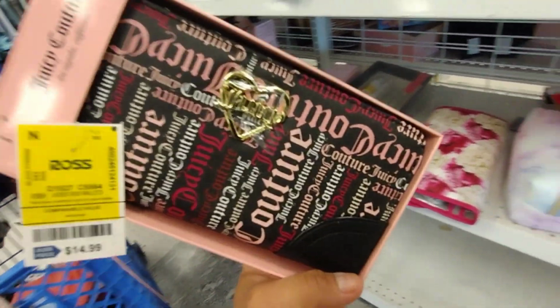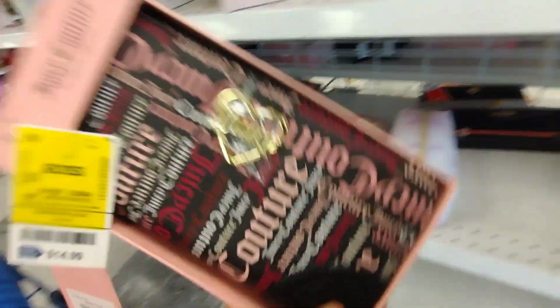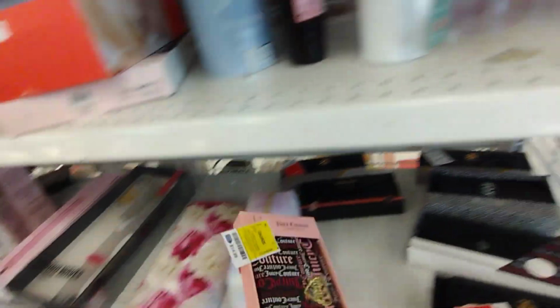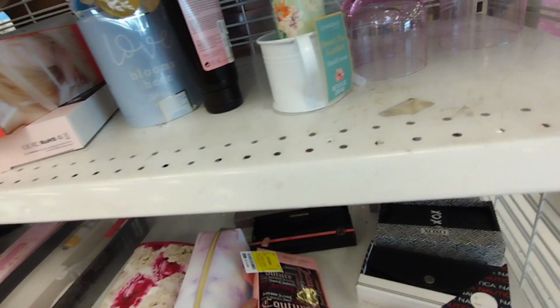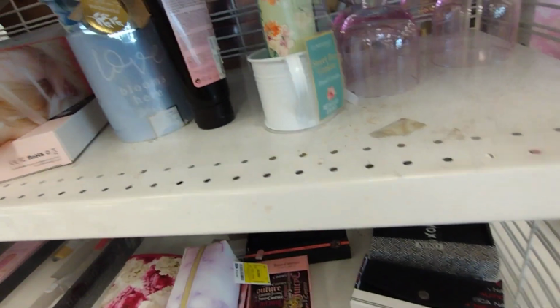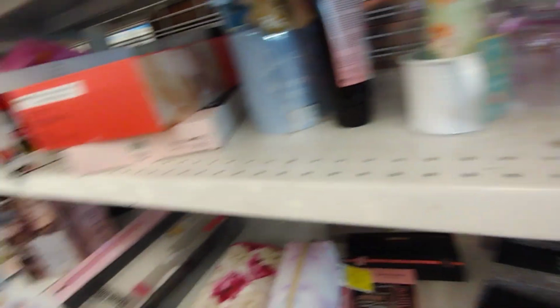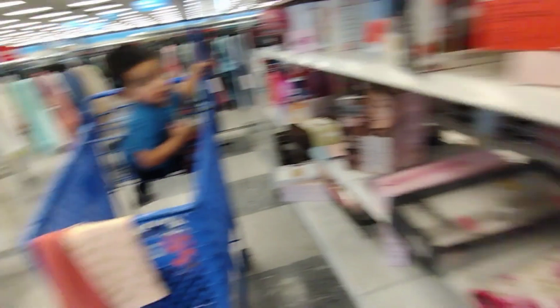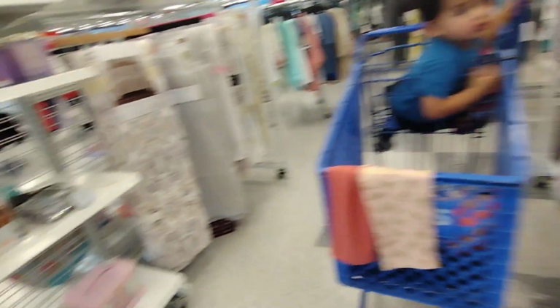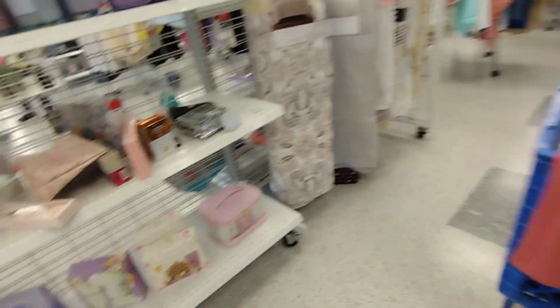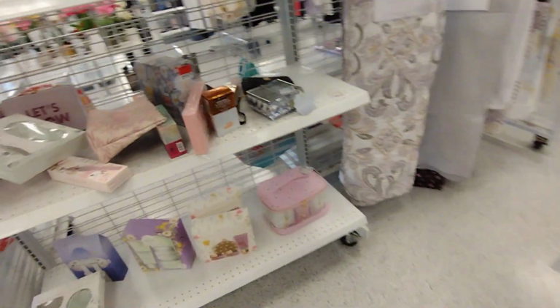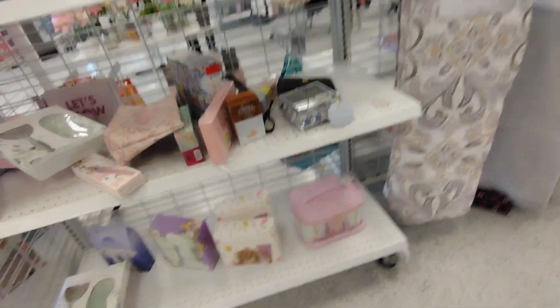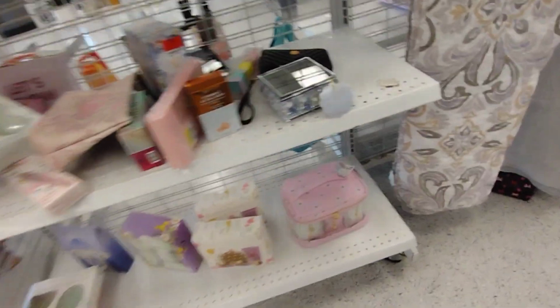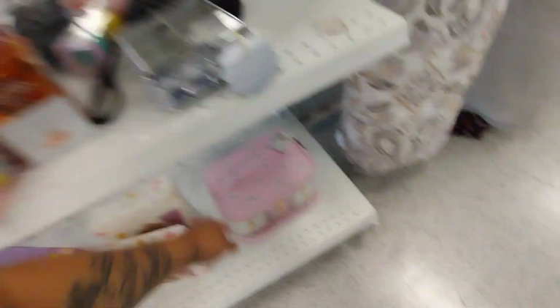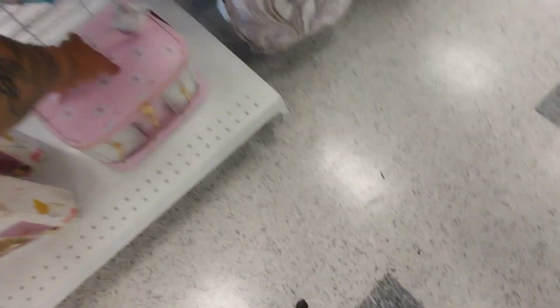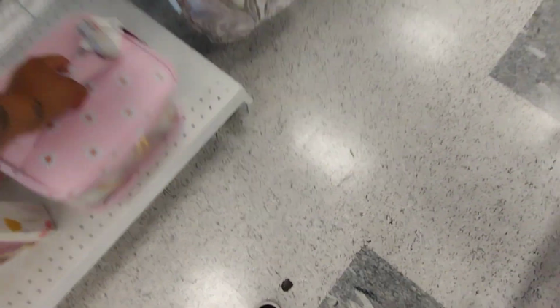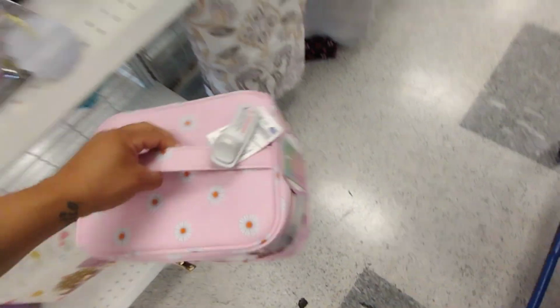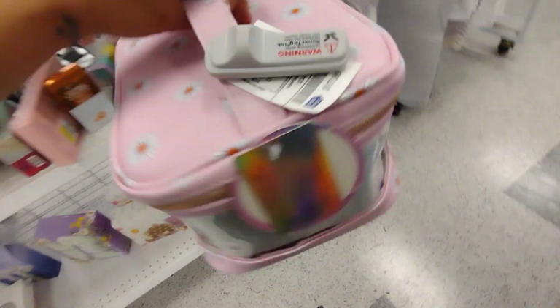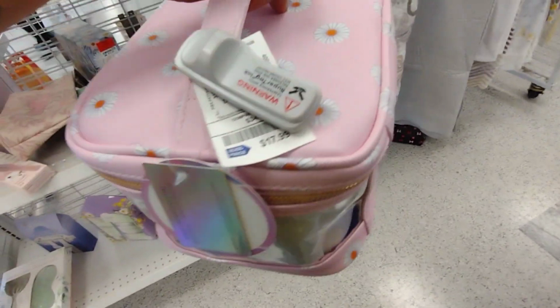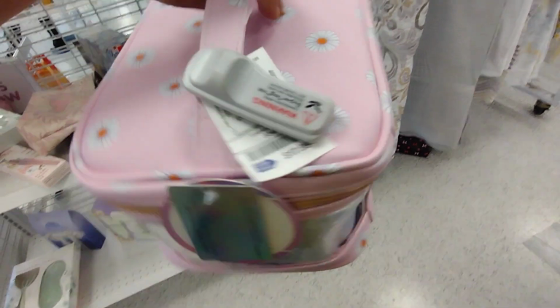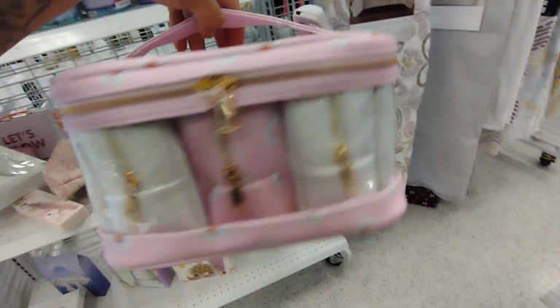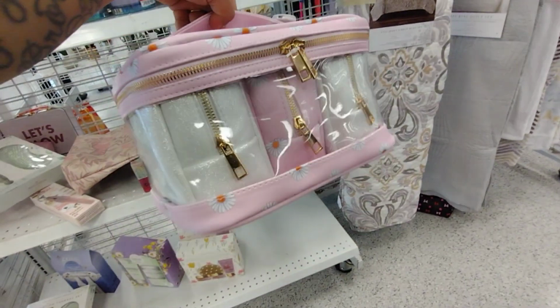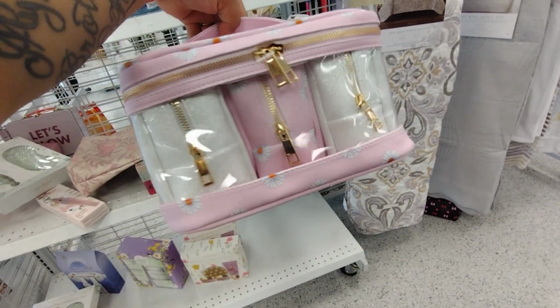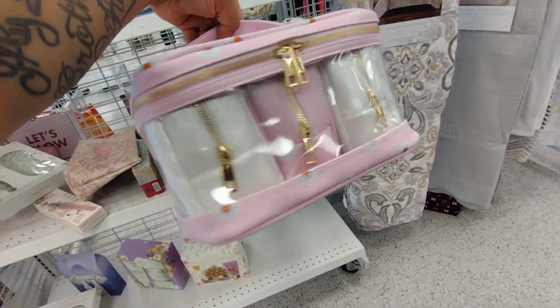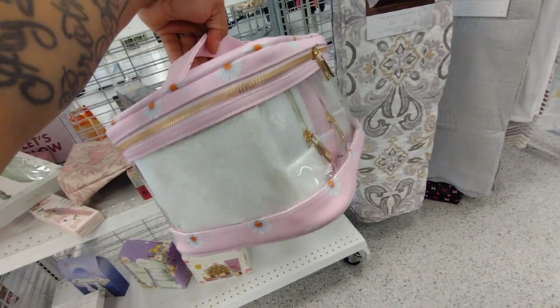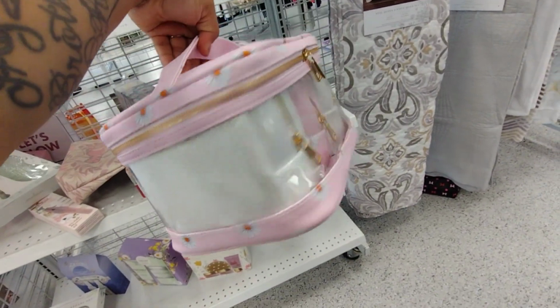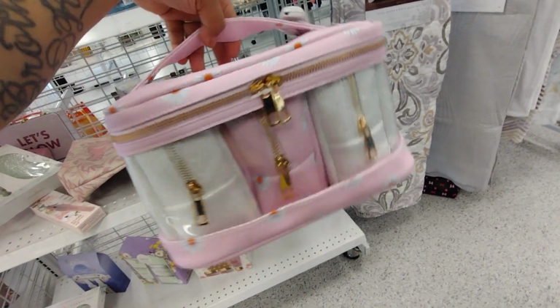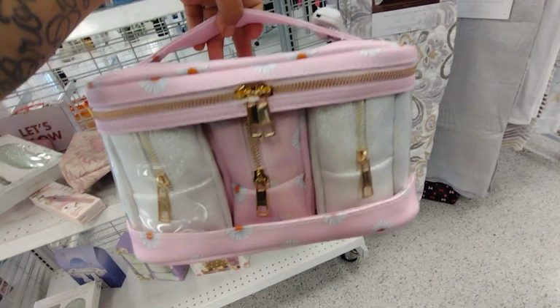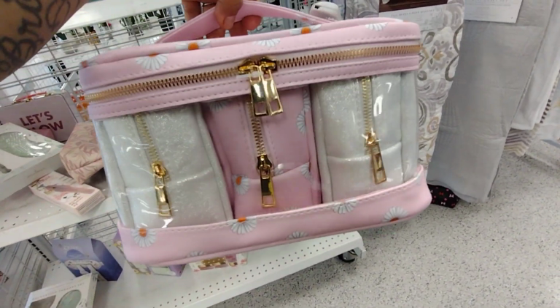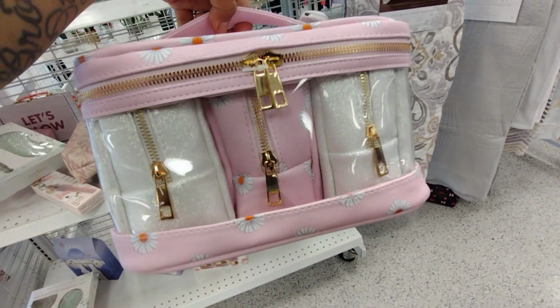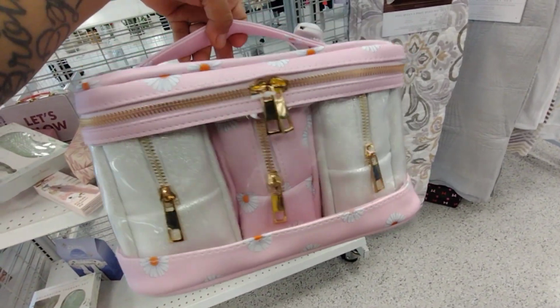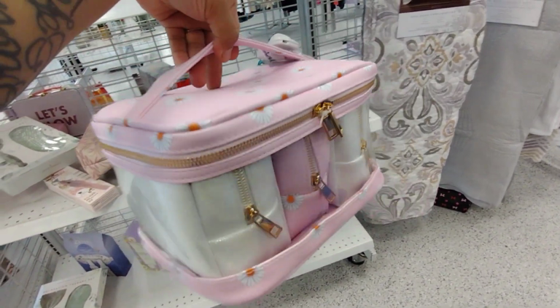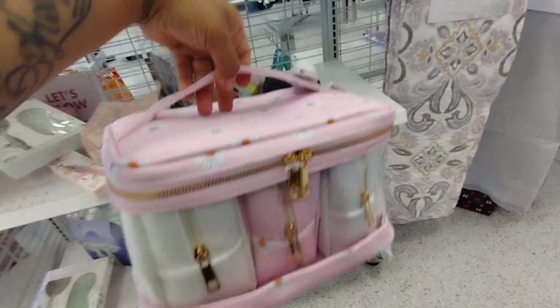They also have Juicy Couture over here. And right over here they have these — they're pretty — $17.99. It comes with three little wallets or cosmetic bags.